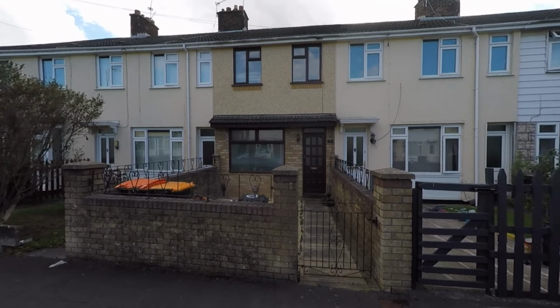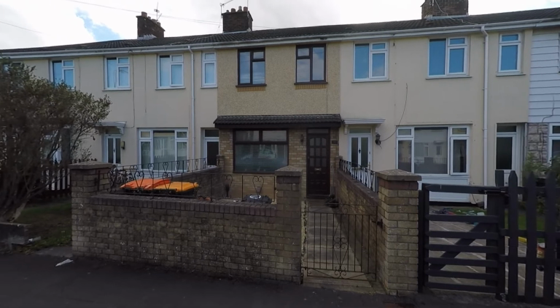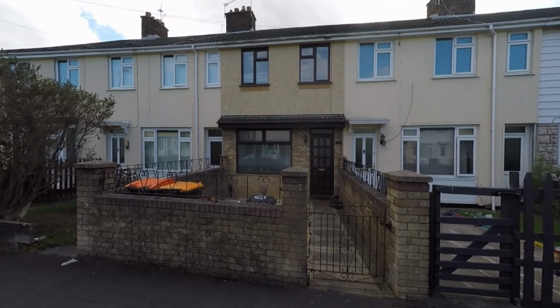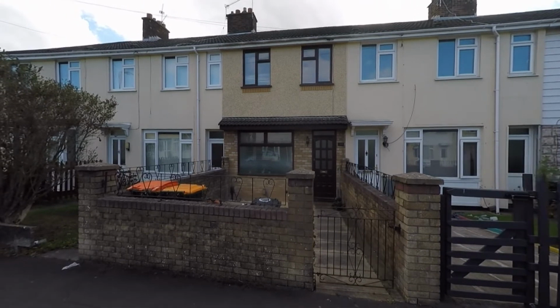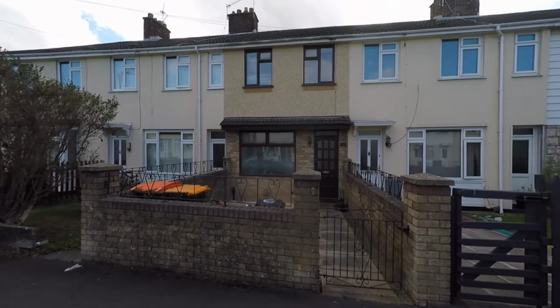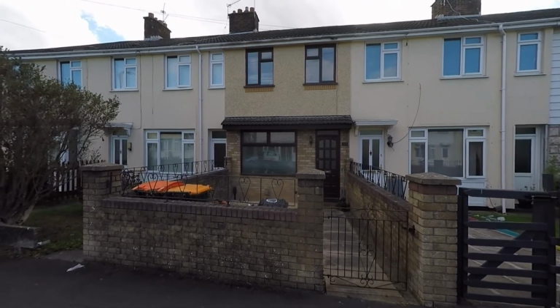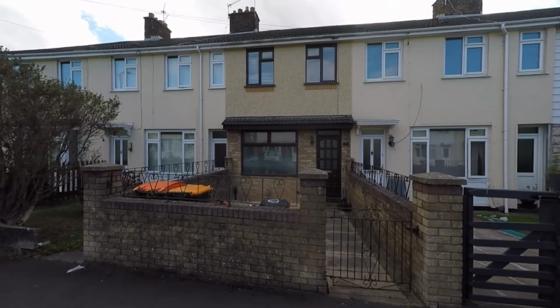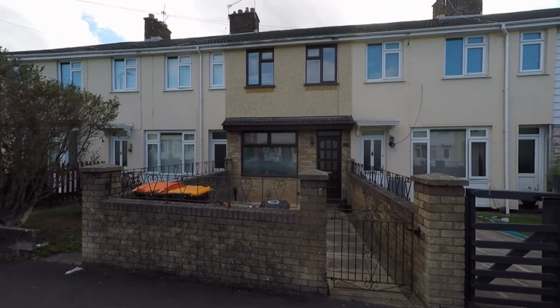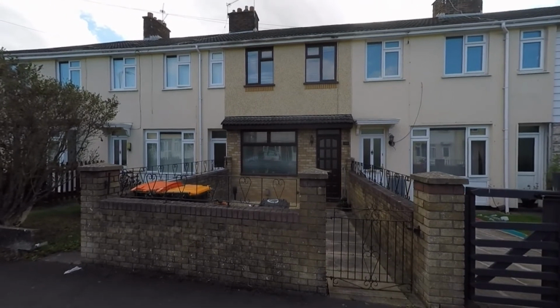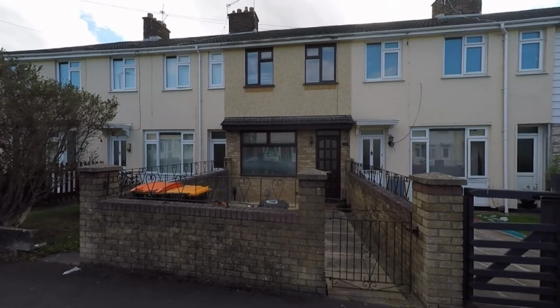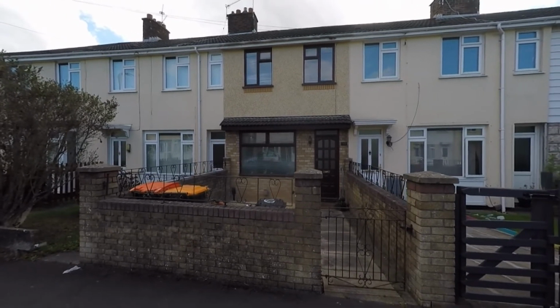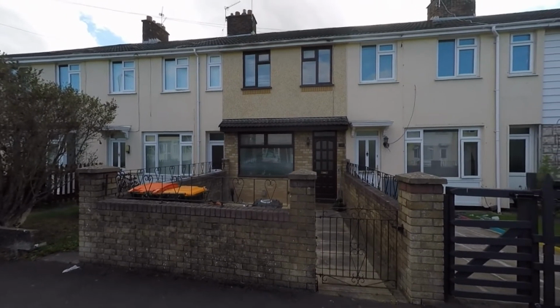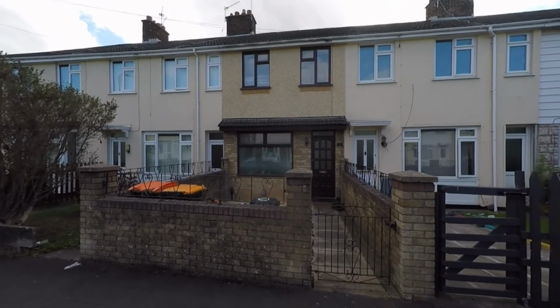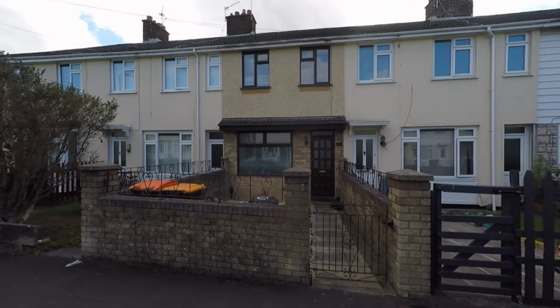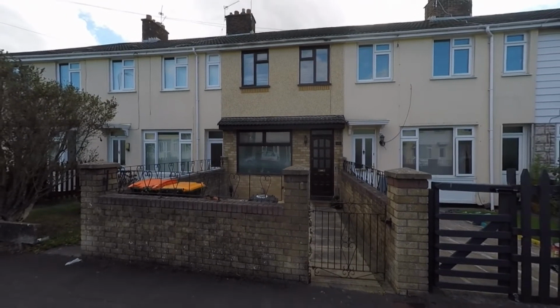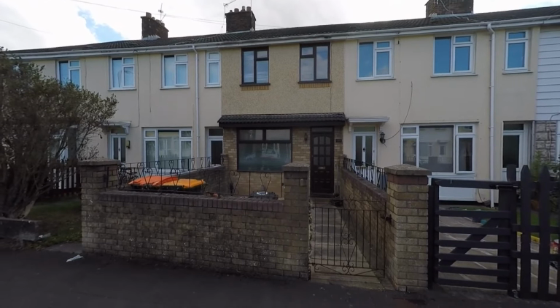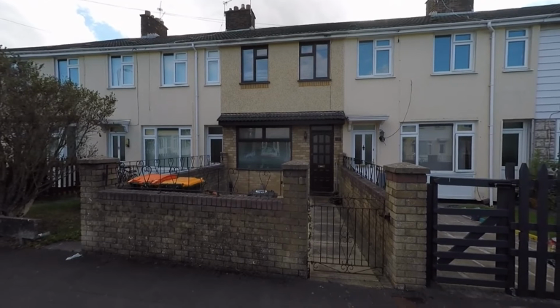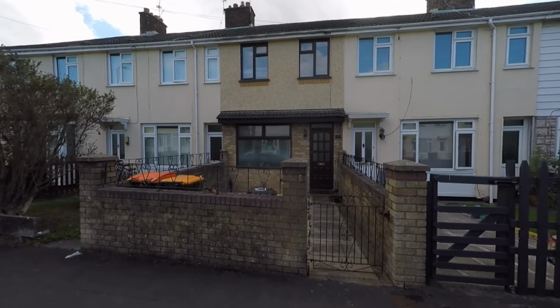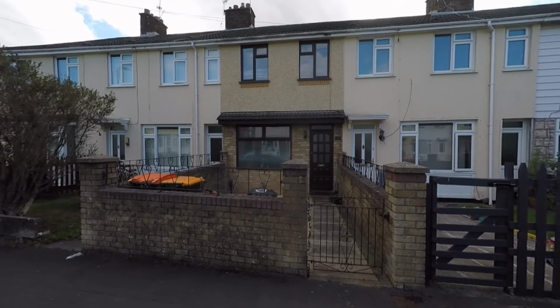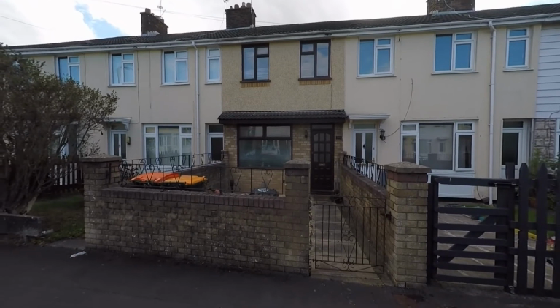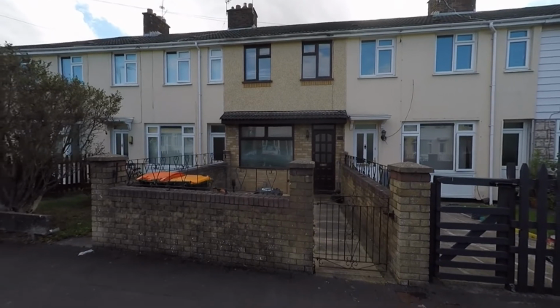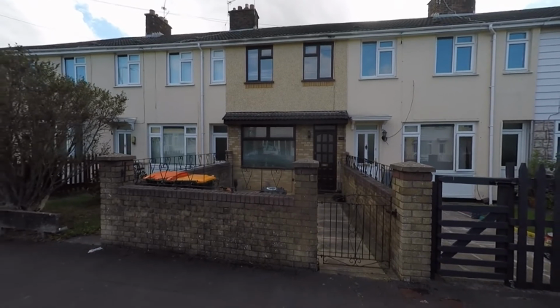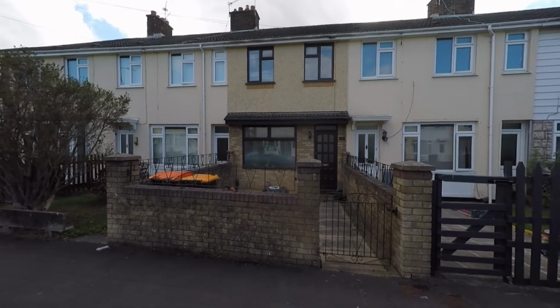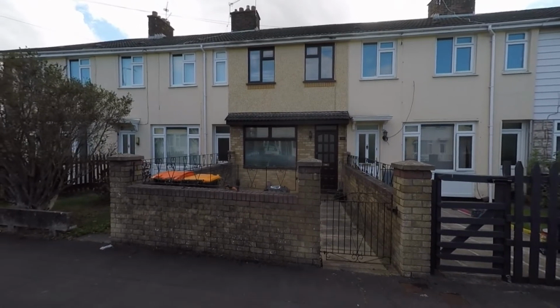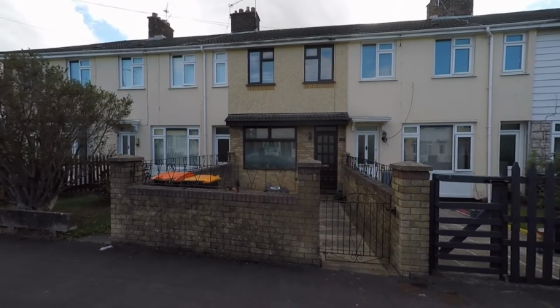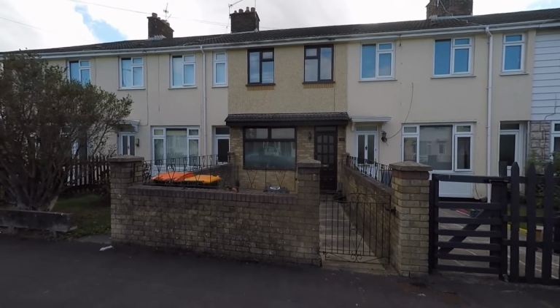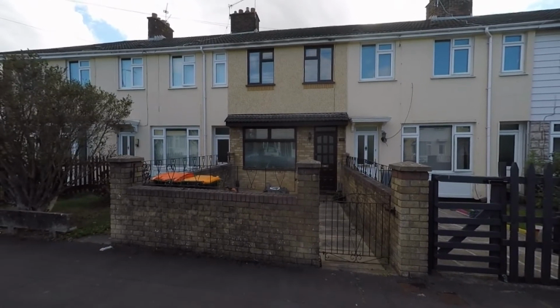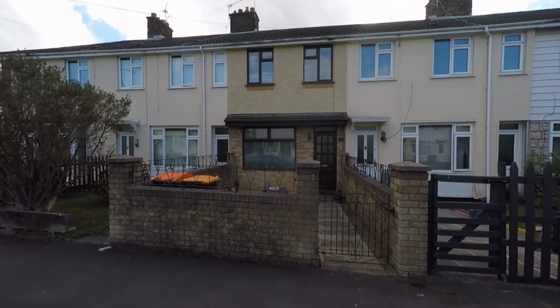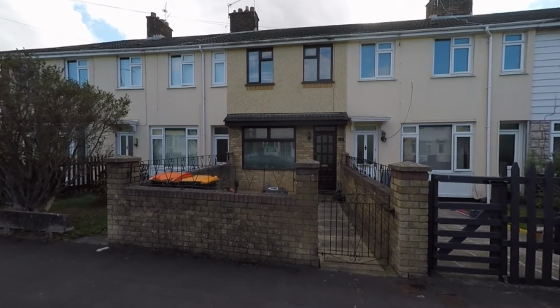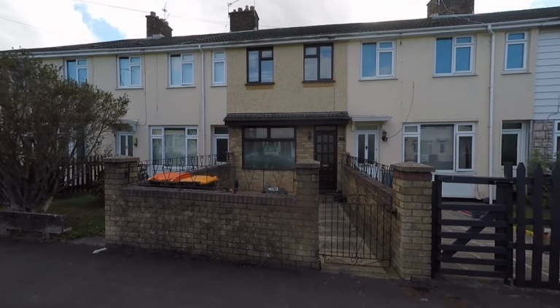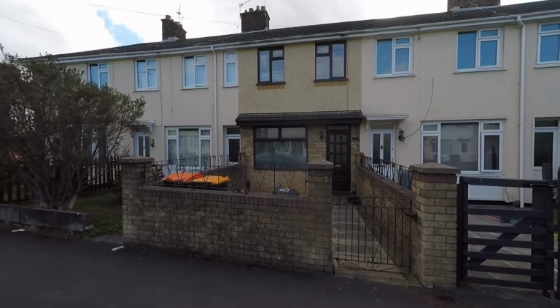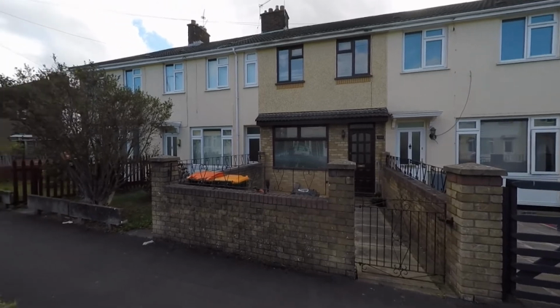Welcome to this video tour of this deceptively spacious three-bedroom mid-terrace family home situated within a popular residential area and an extremely convenient location here within the heart of Newport.